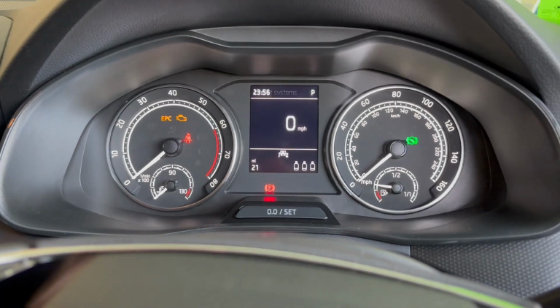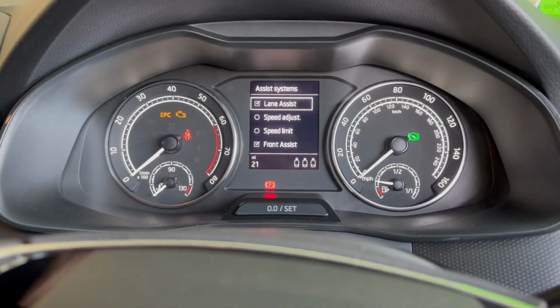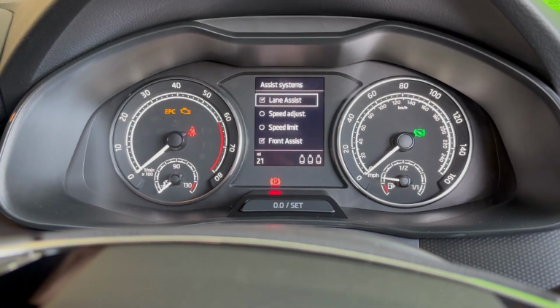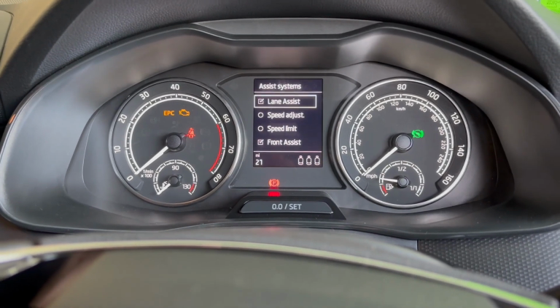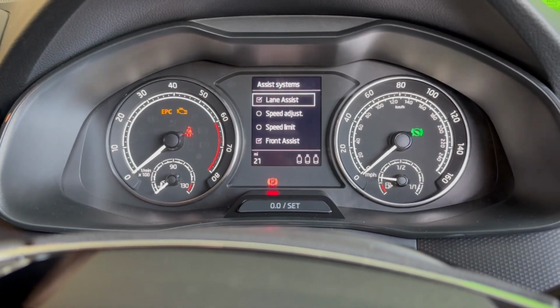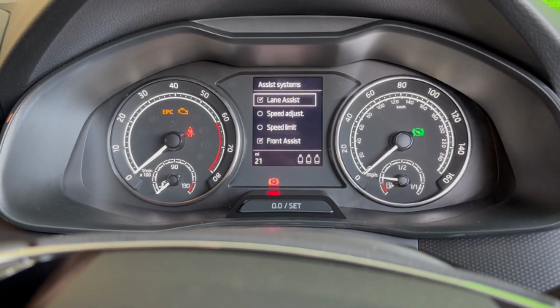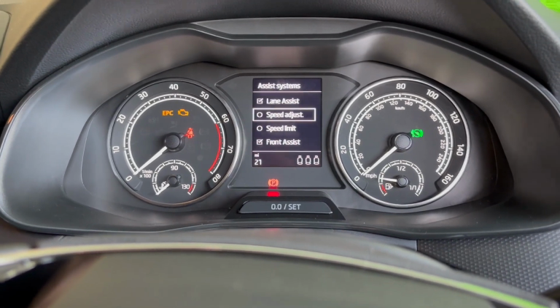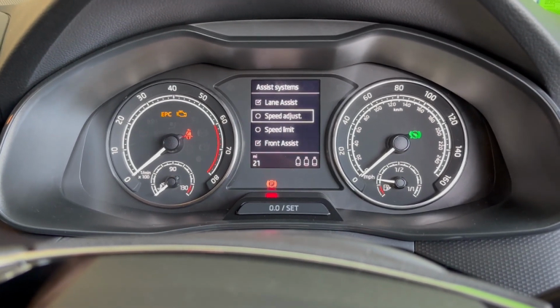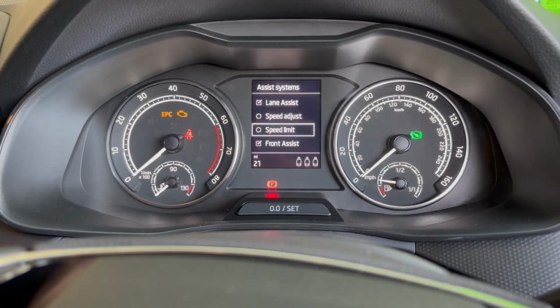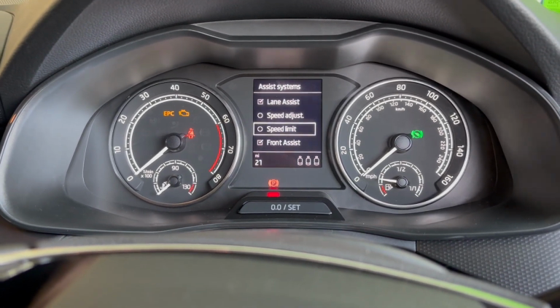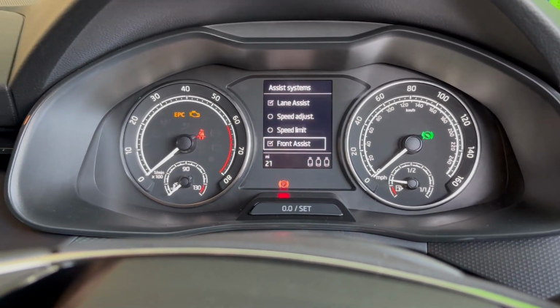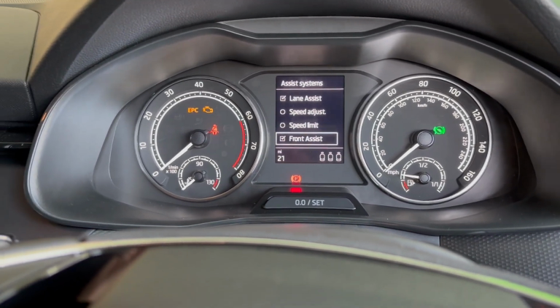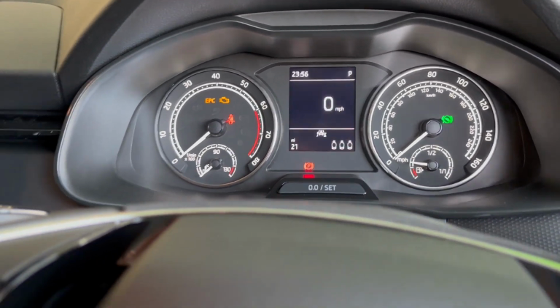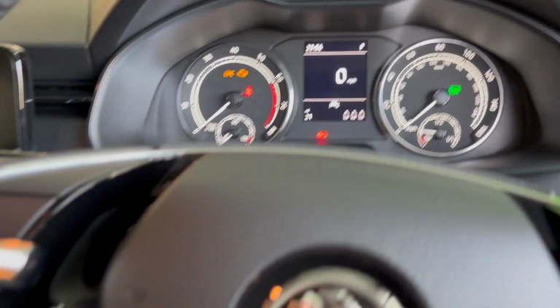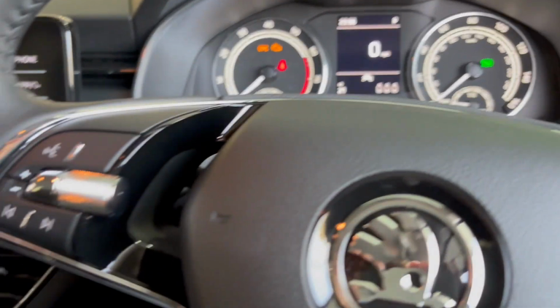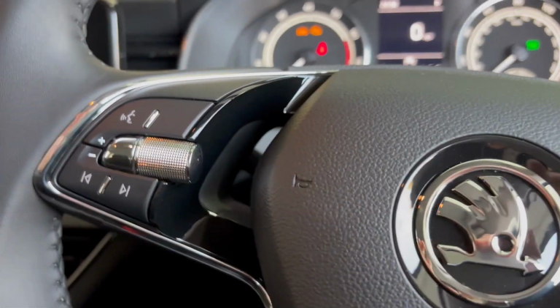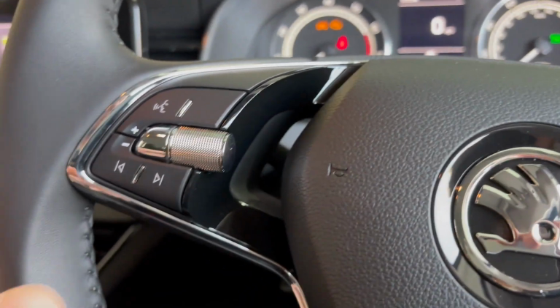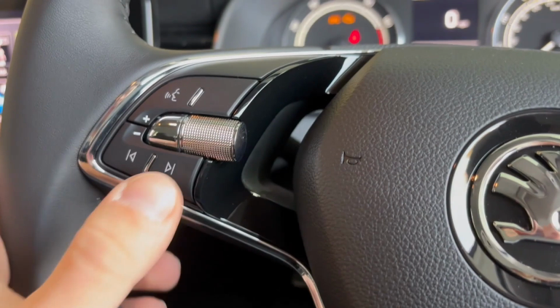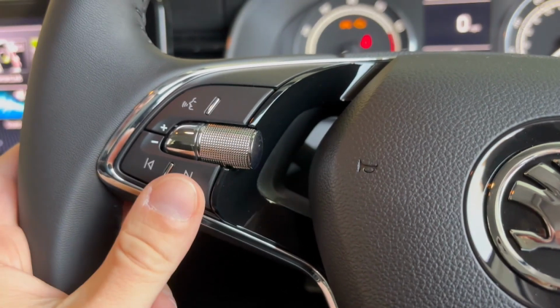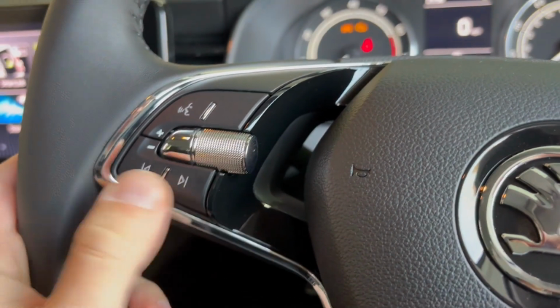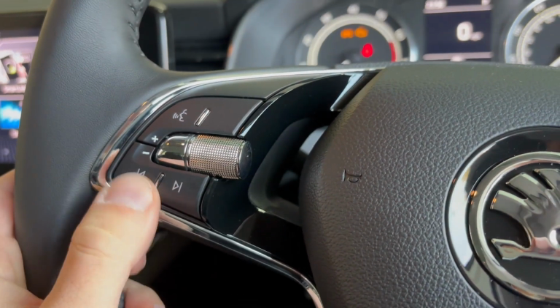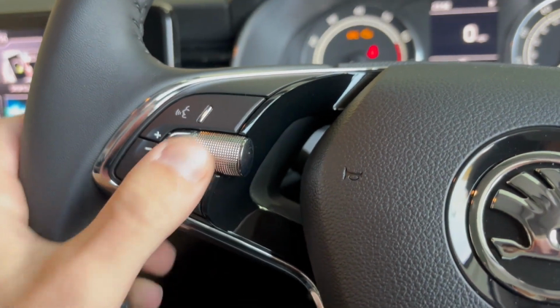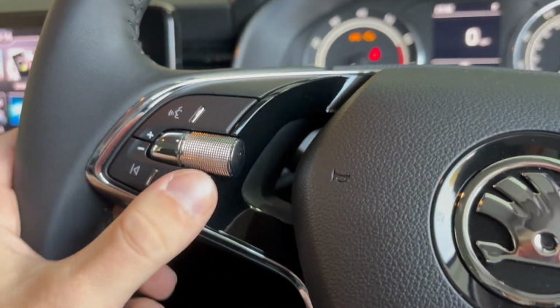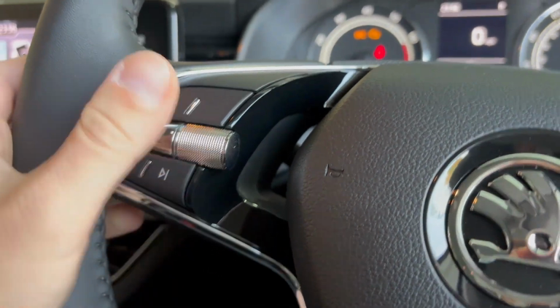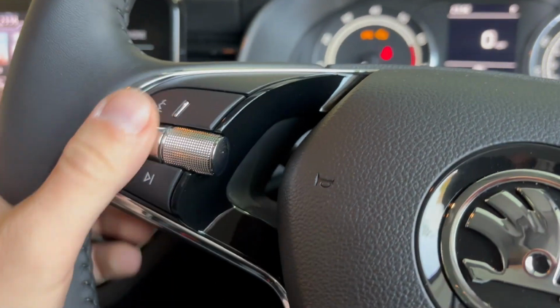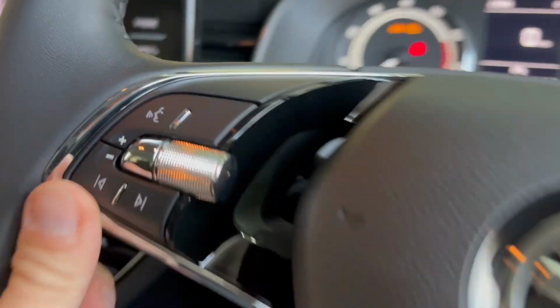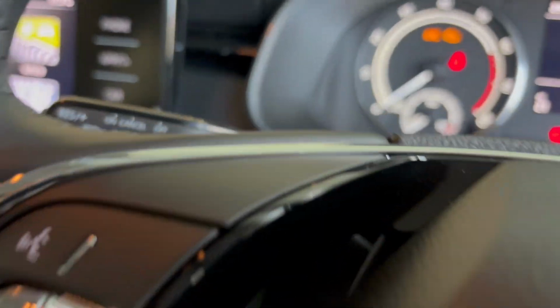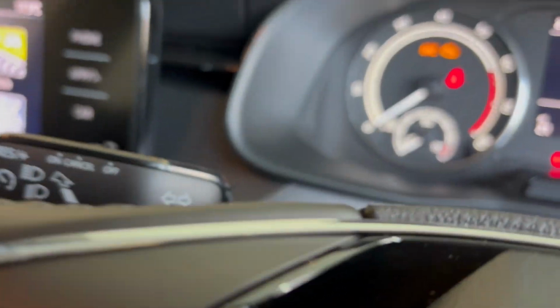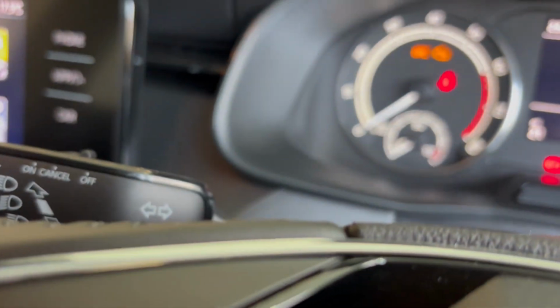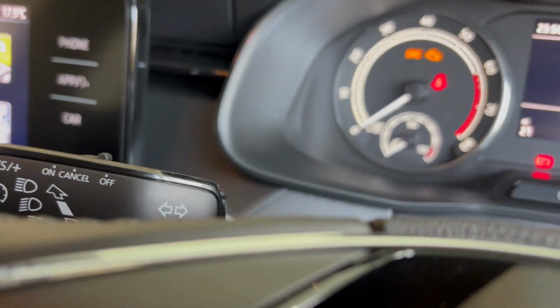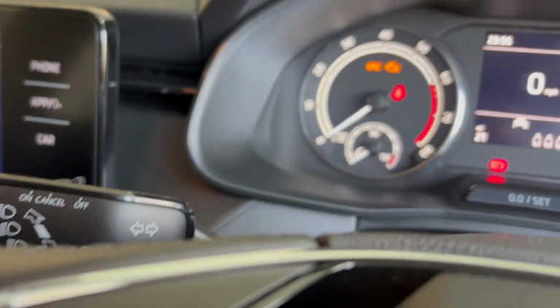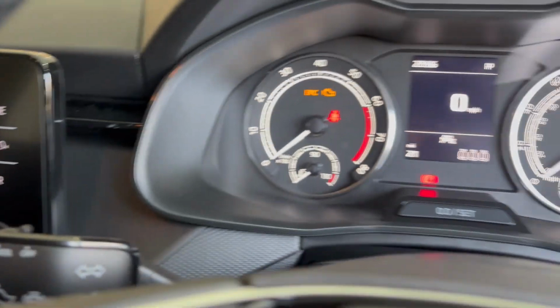This vehicle does come with lane assist, speed adjust, speed limit and front assist. On the left you do have media skip, media replay, volume control, voice command, and the cruise control adjuster left there behind the steering wheel.